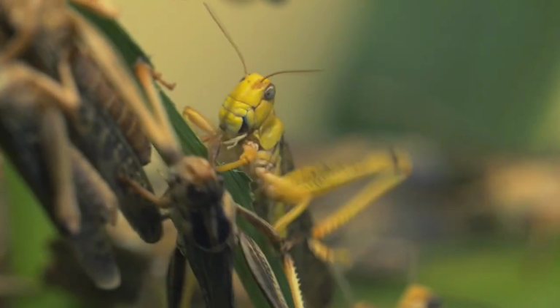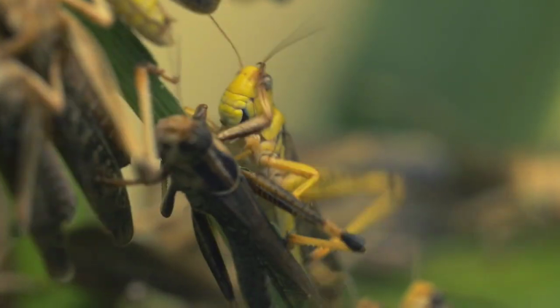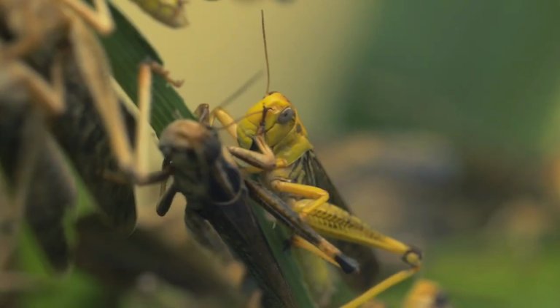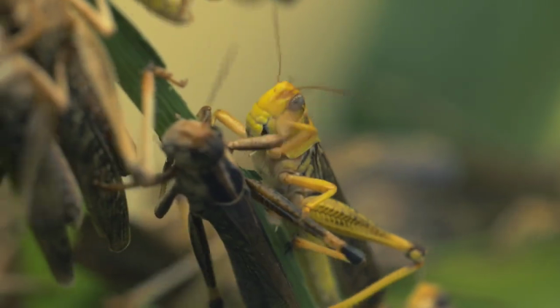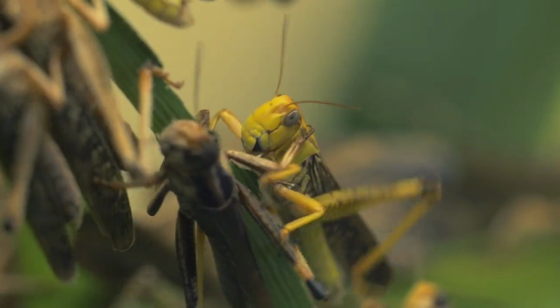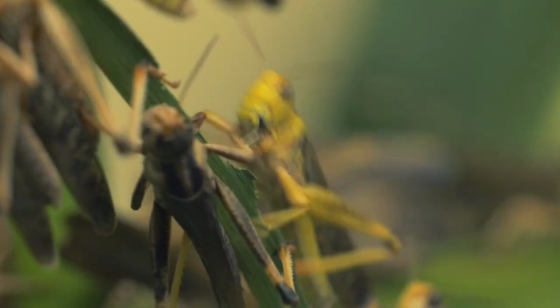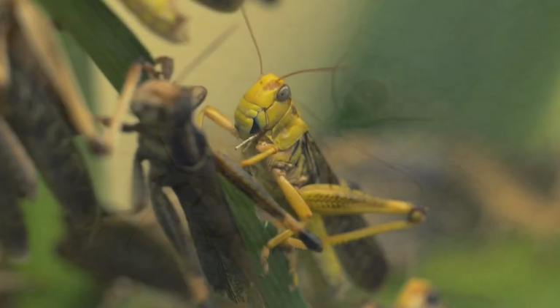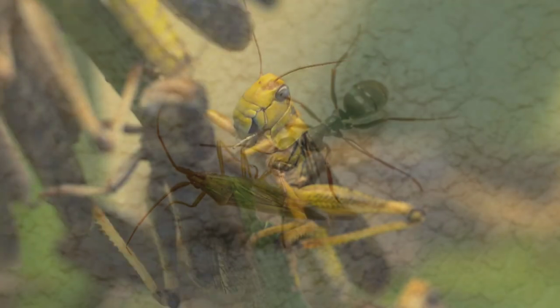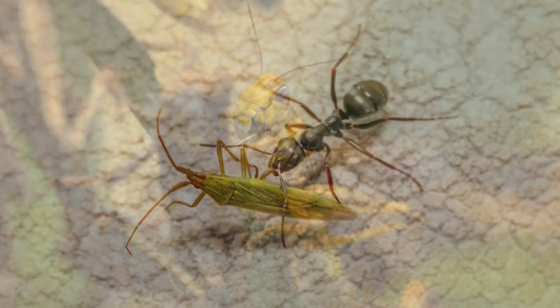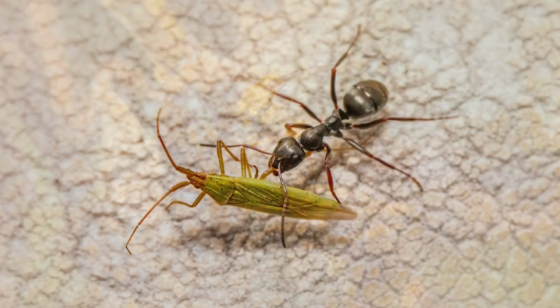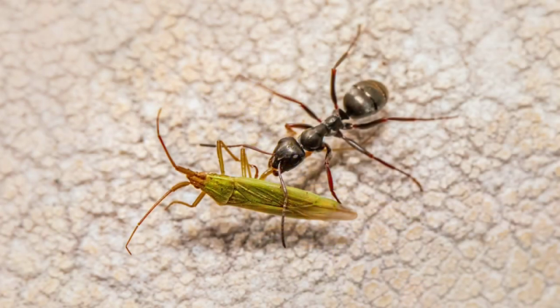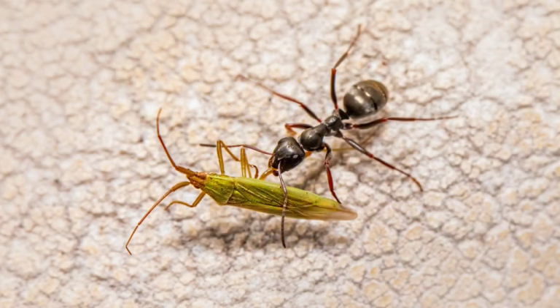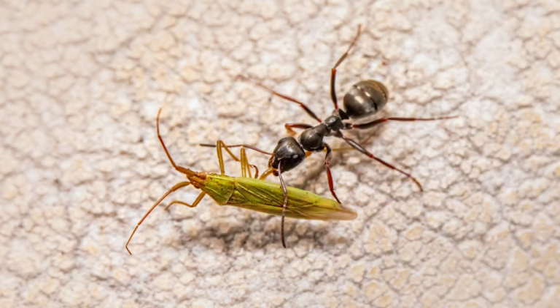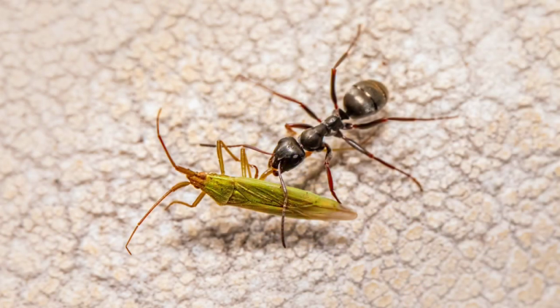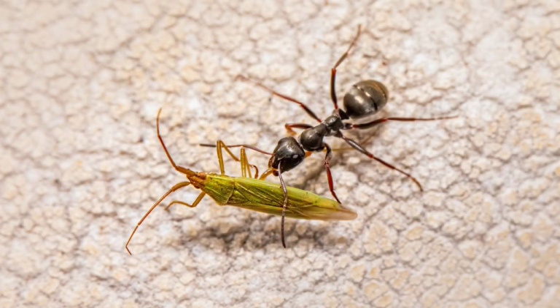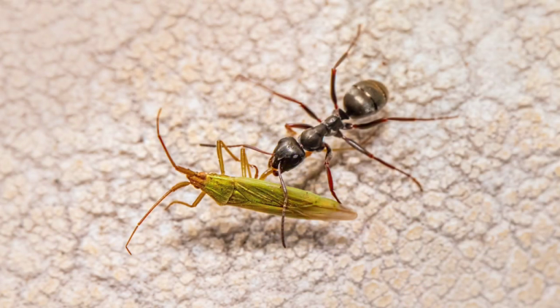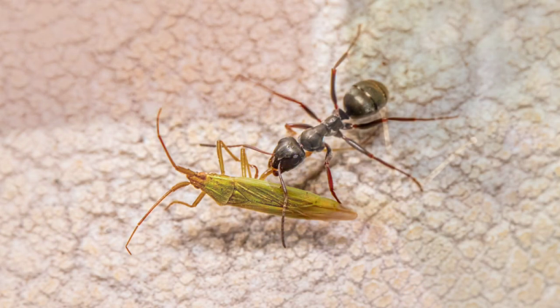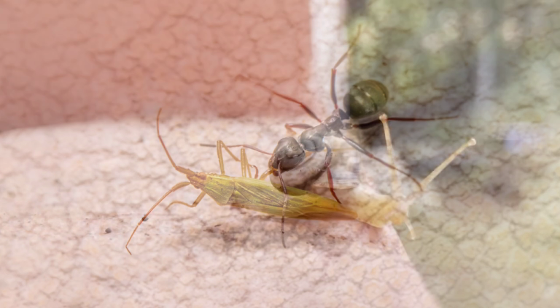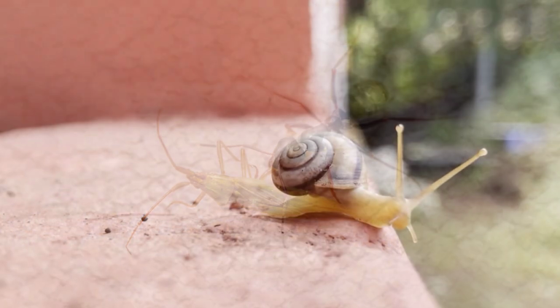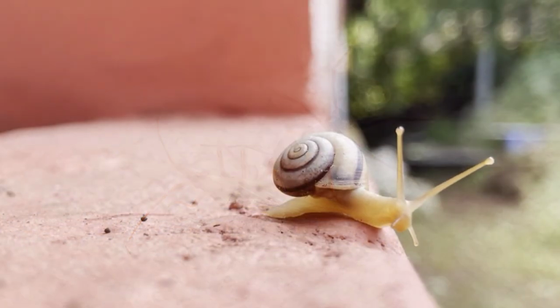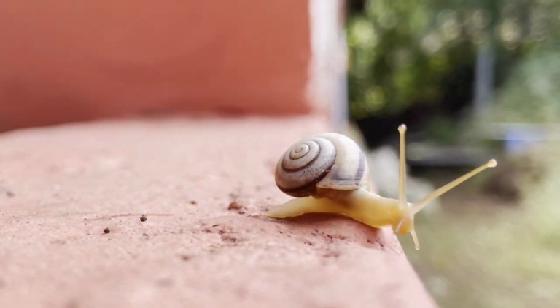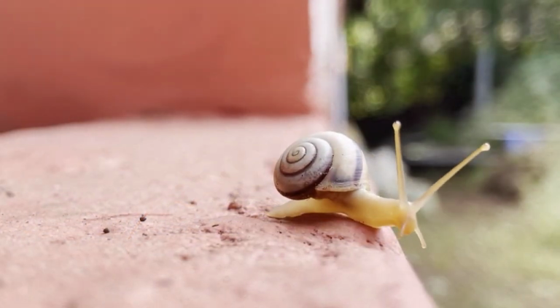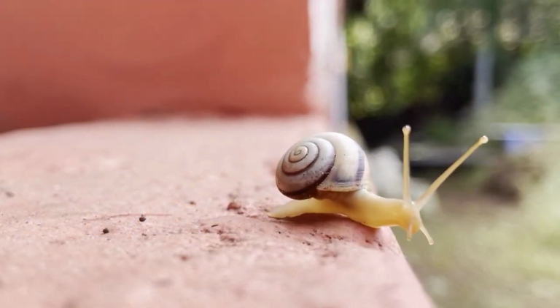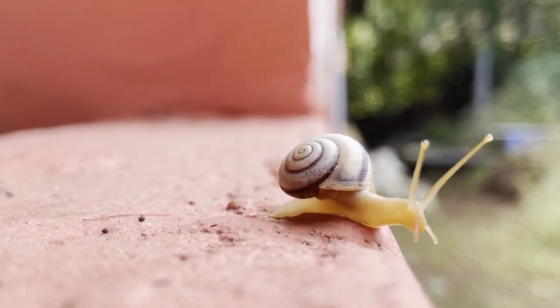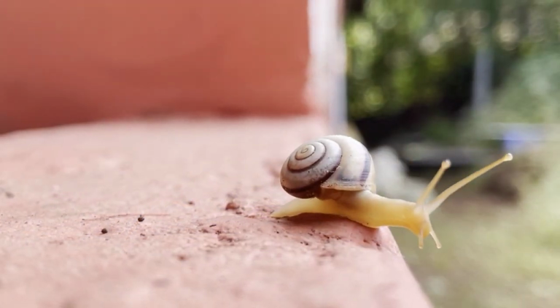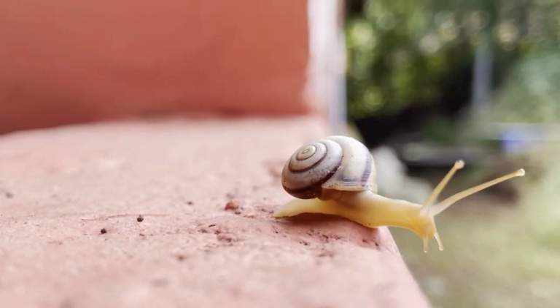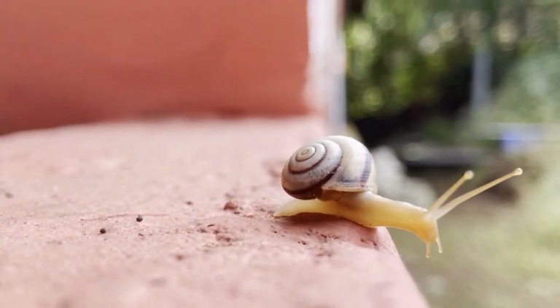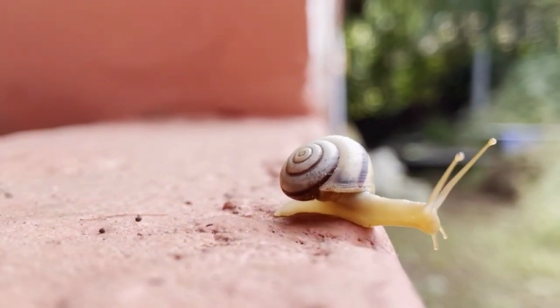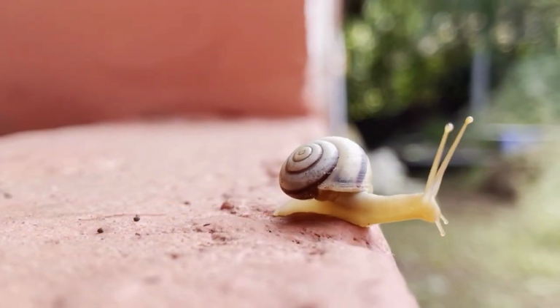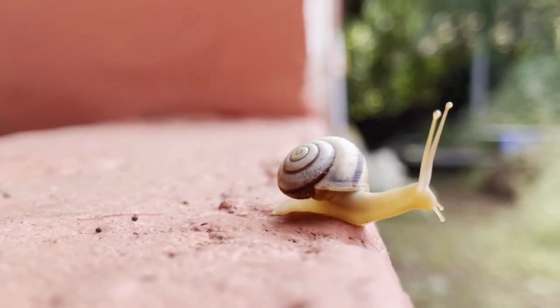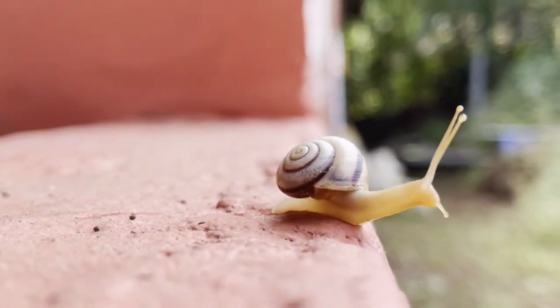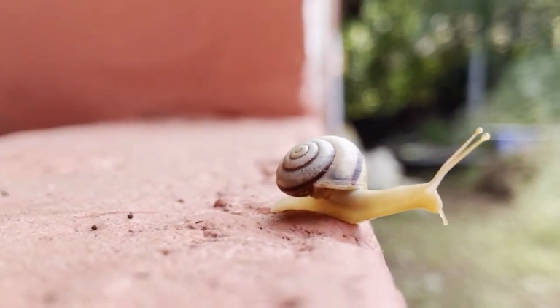There are also some 12,000 types of insects in the Daintree Rainforest, and over 200 species of land snails.